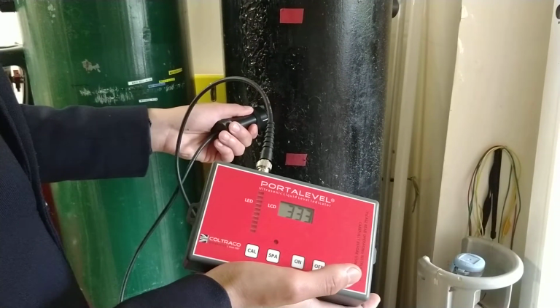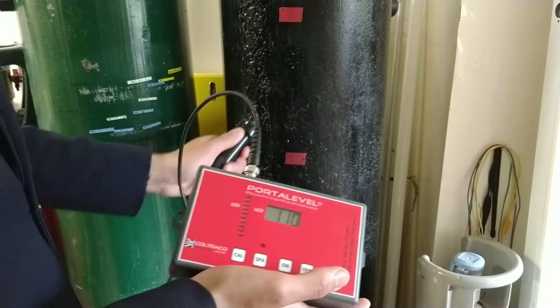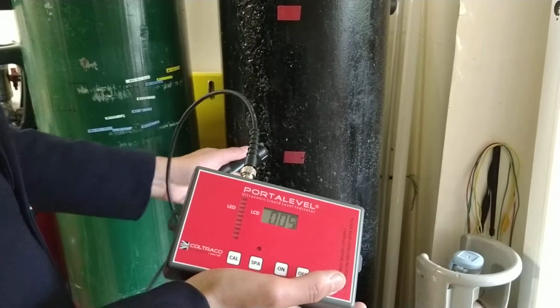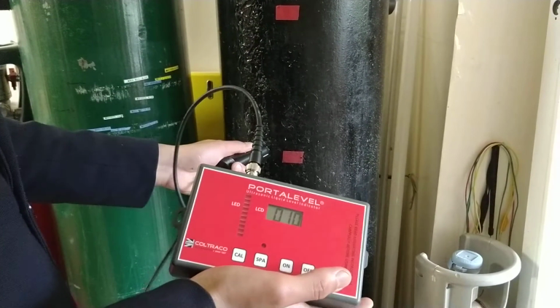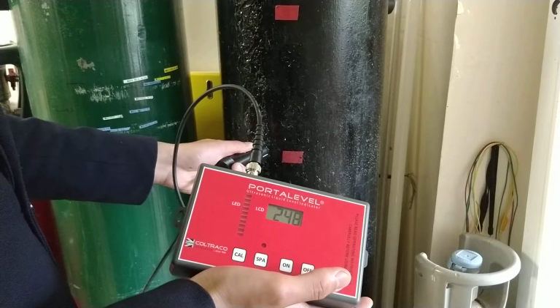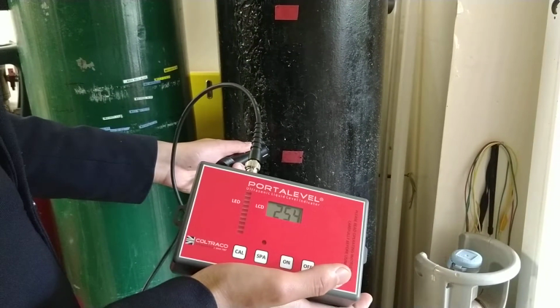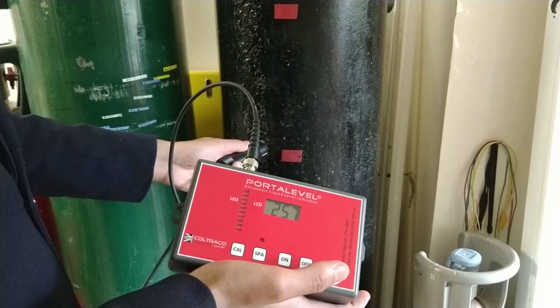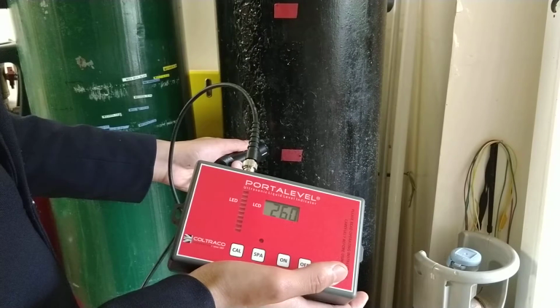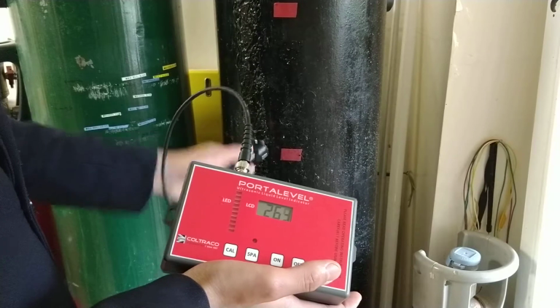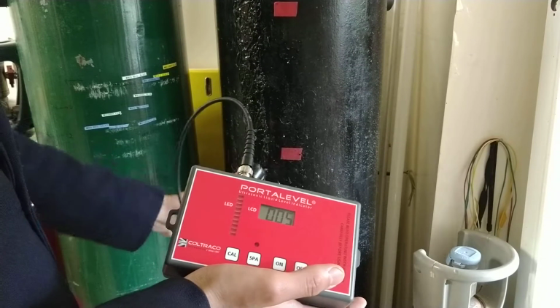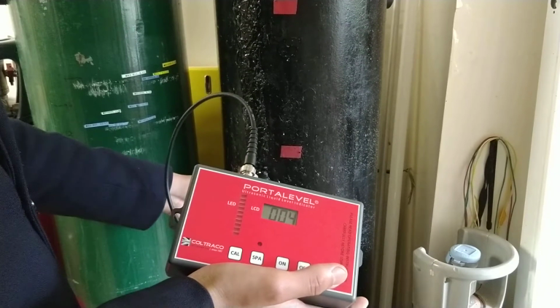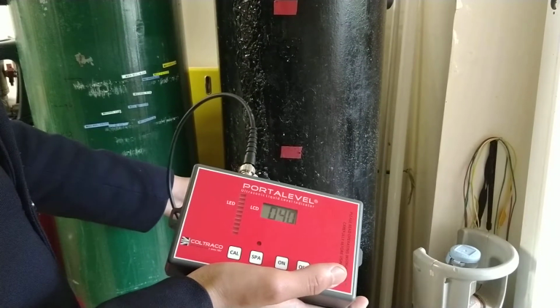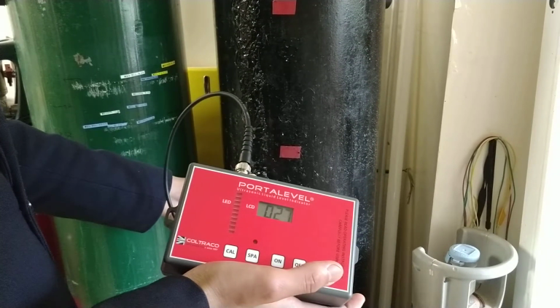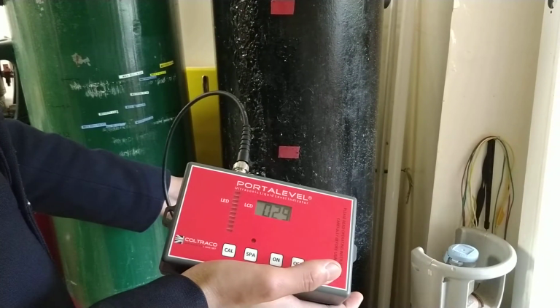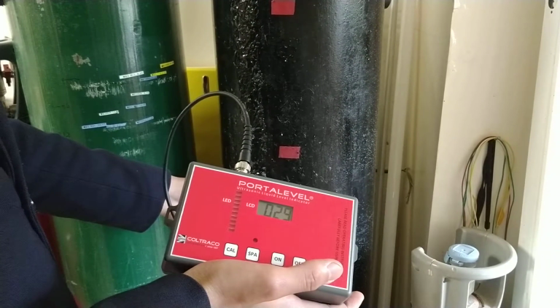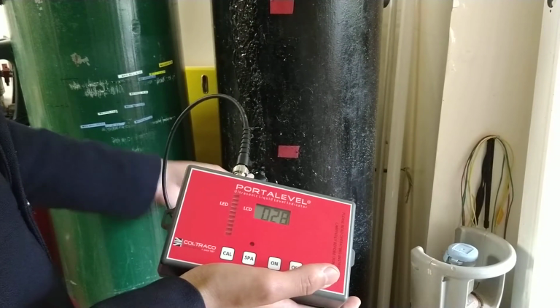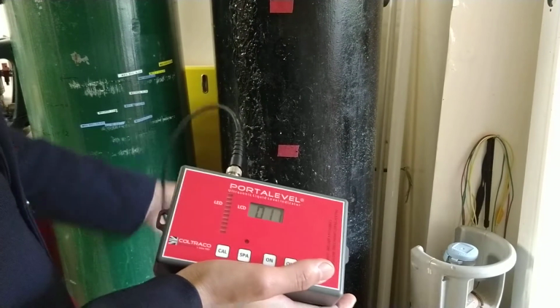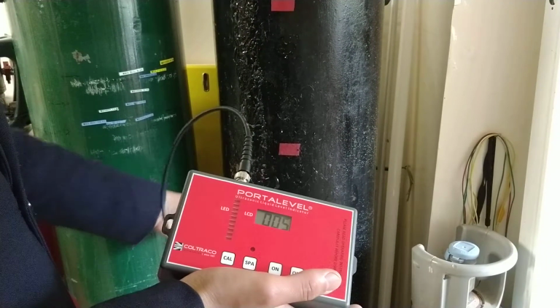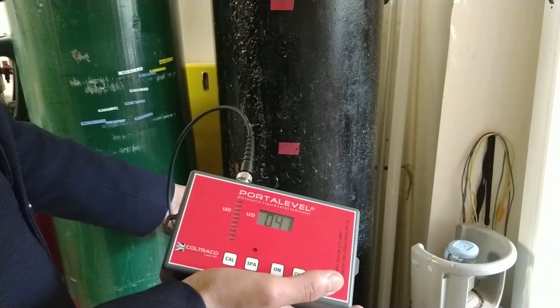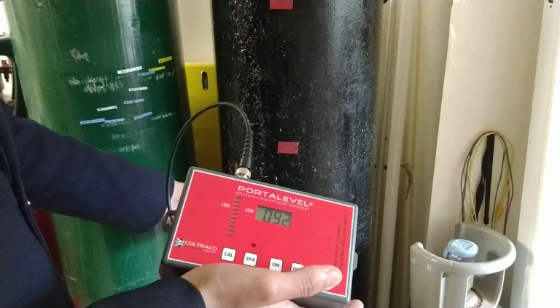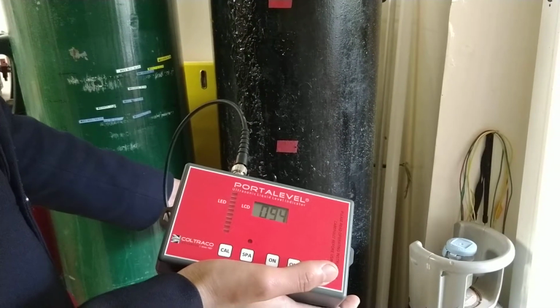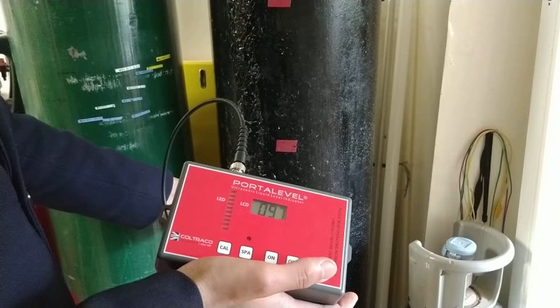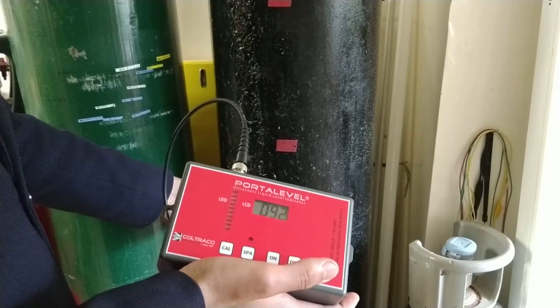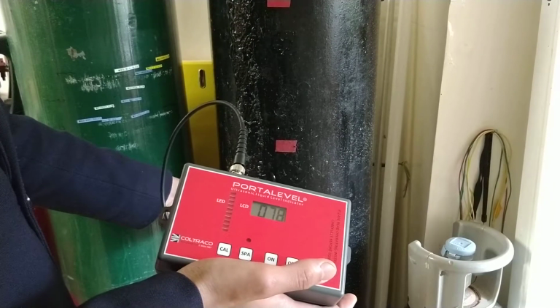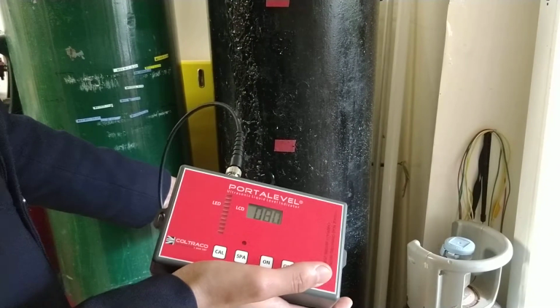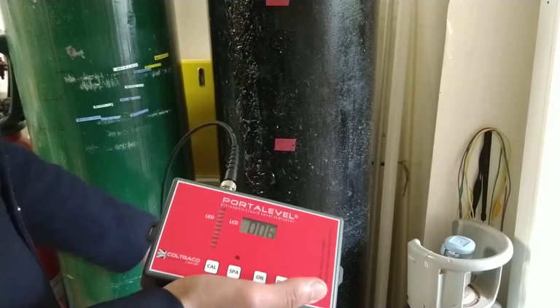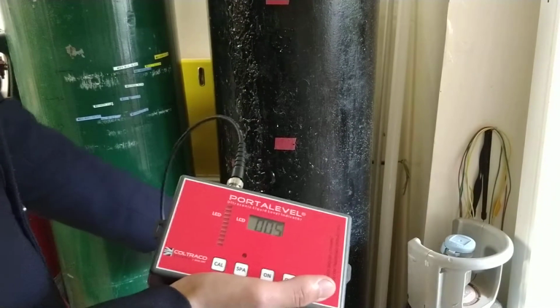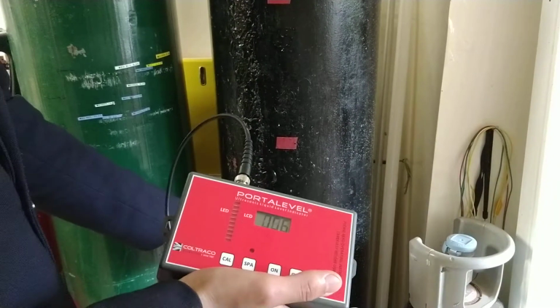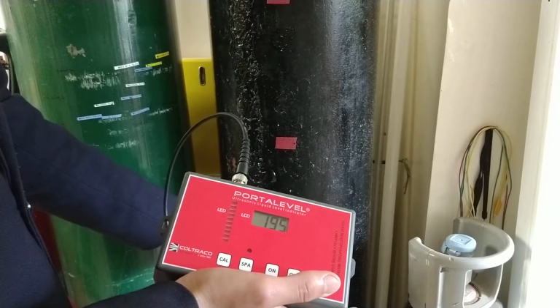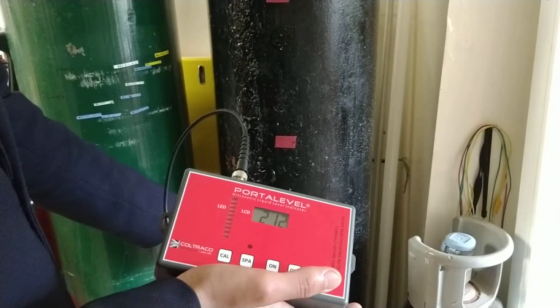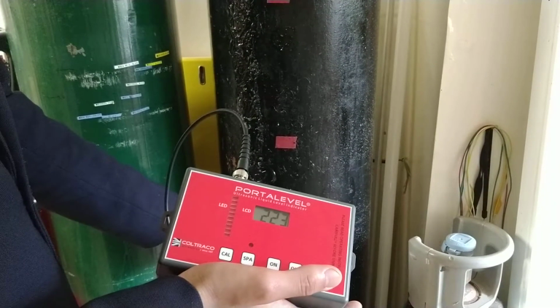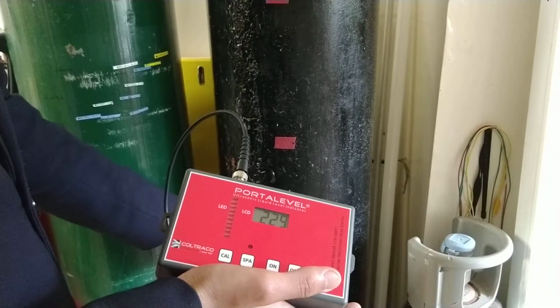Continuing down: 330, 250, 29, 94, 97, 200.